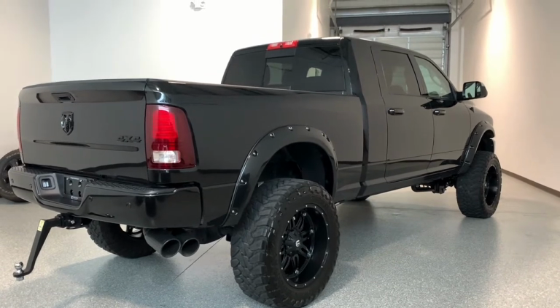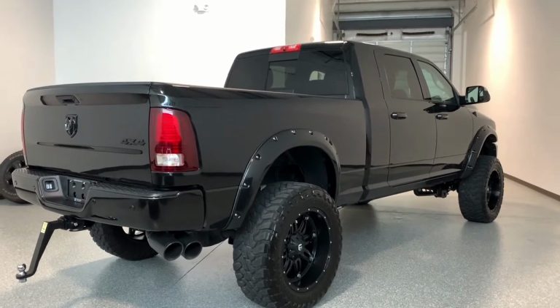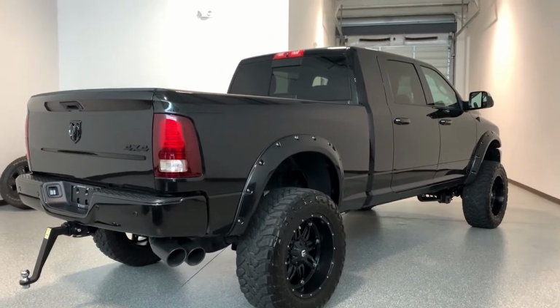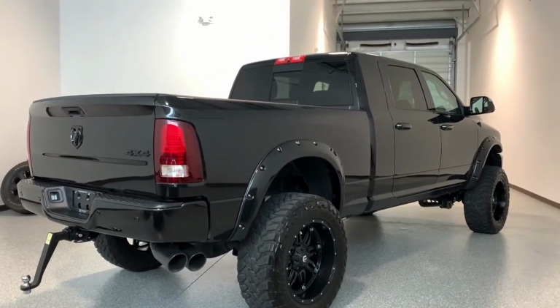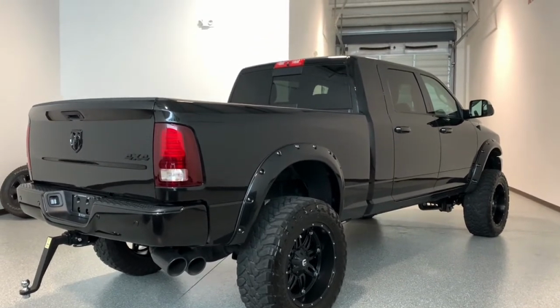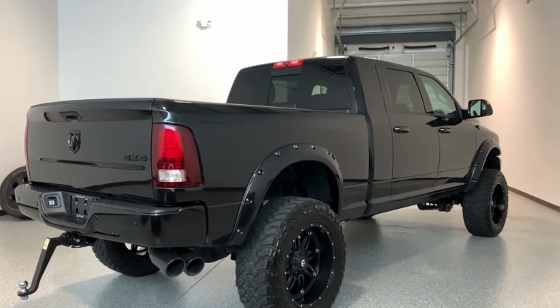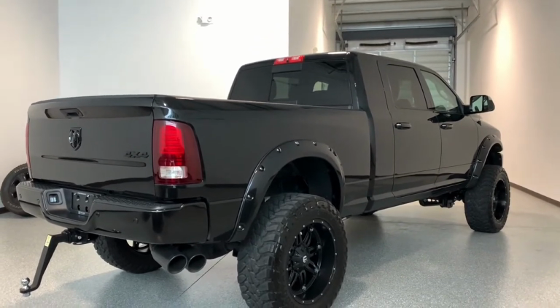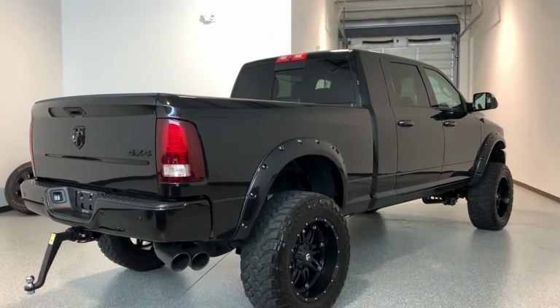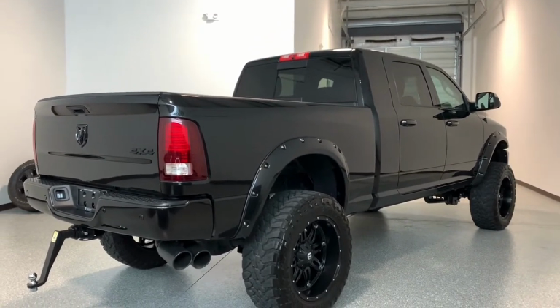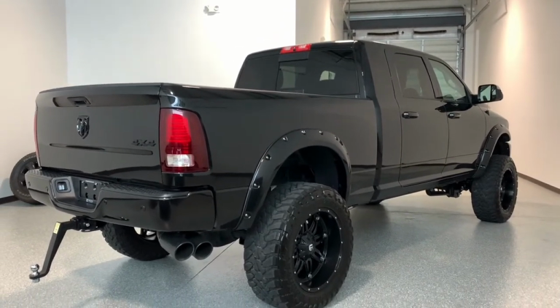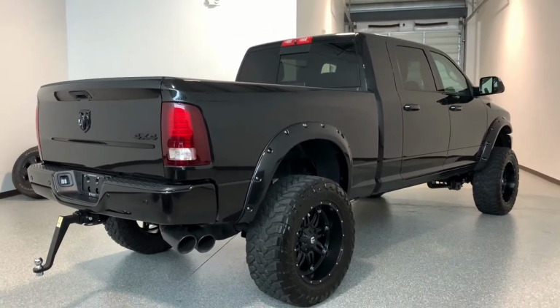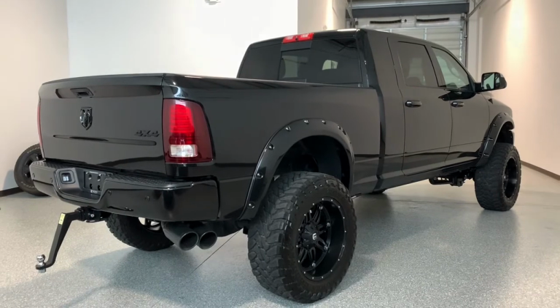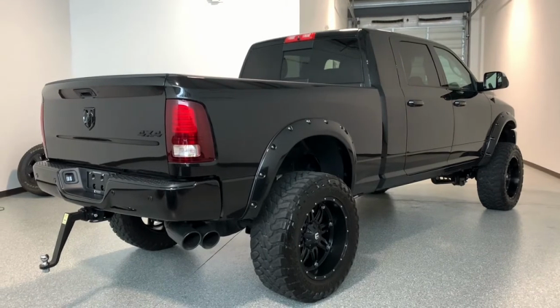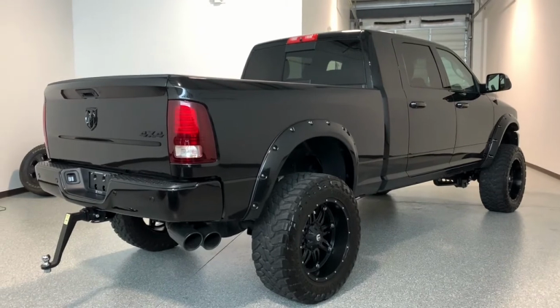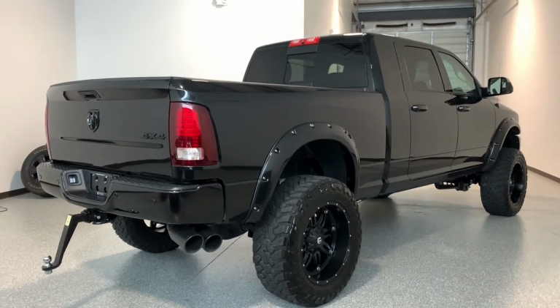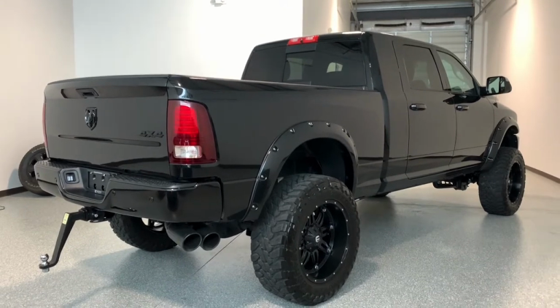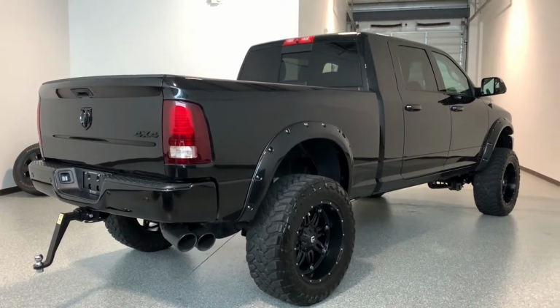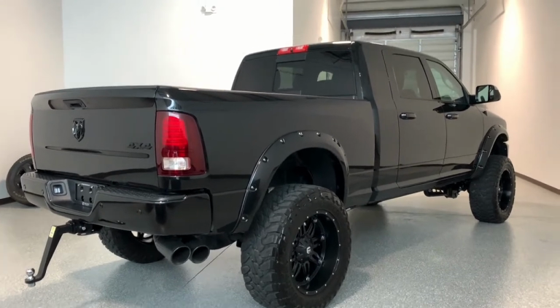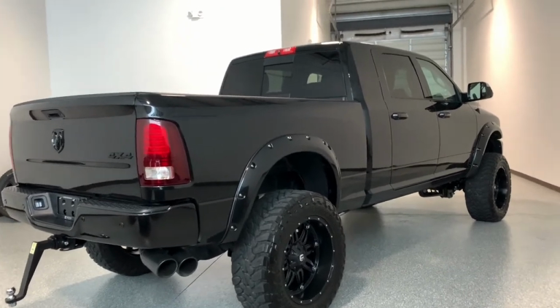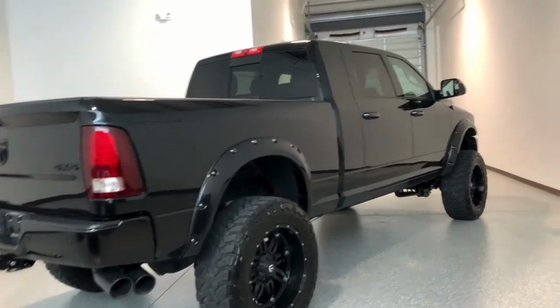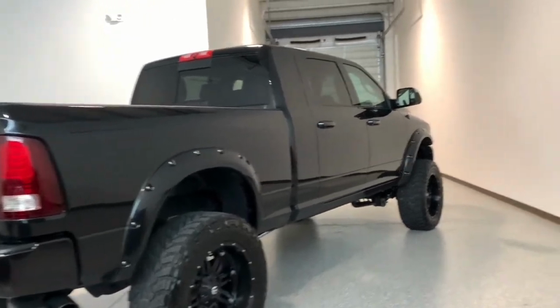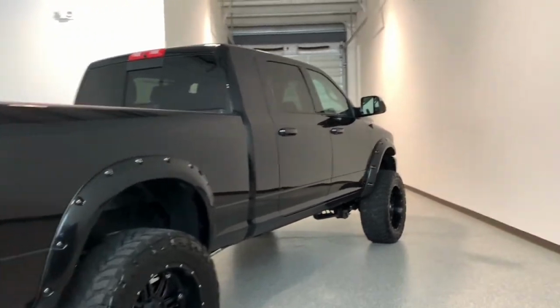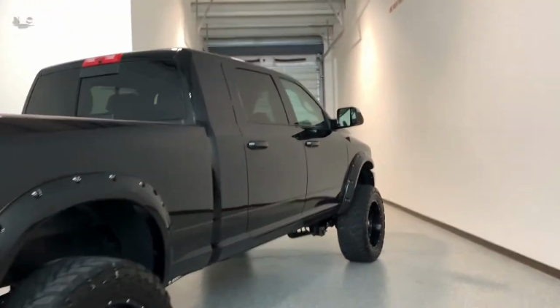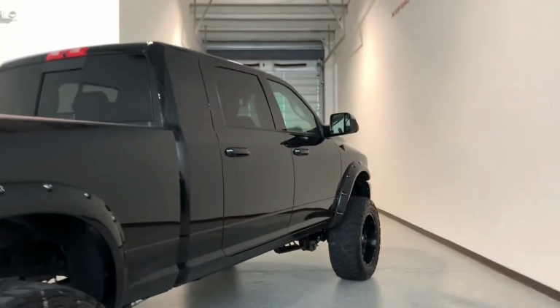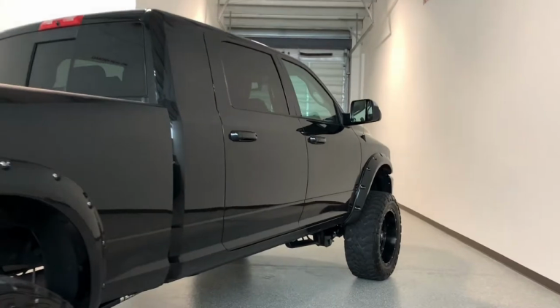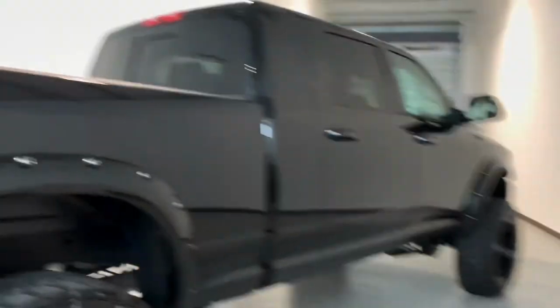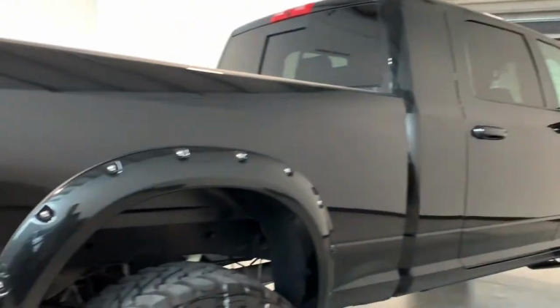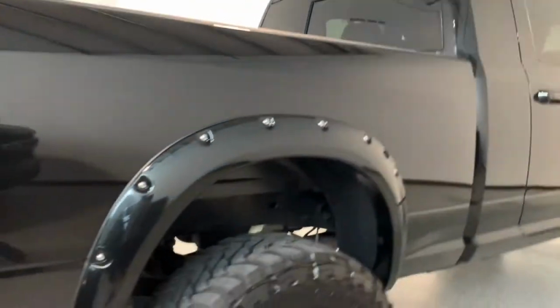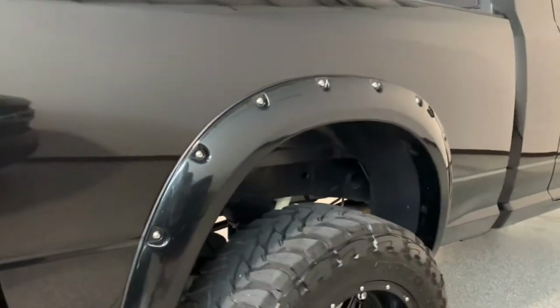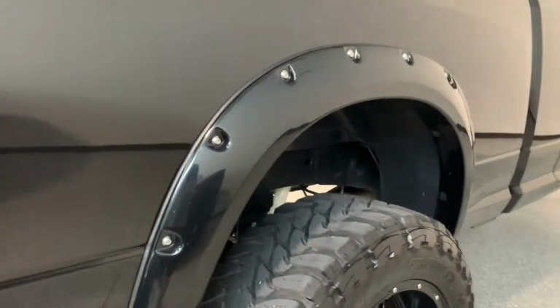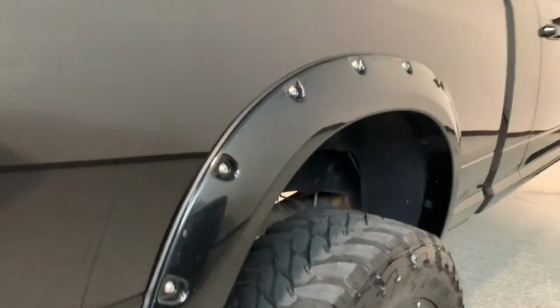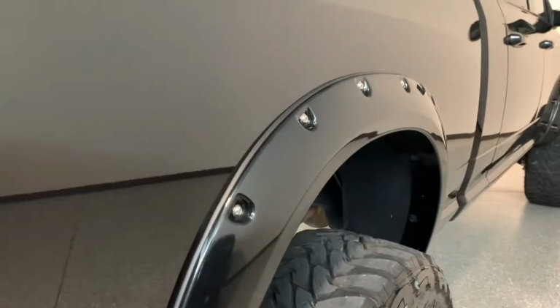Mechanically it's a stock engine and transmission — gearing, tune, all that stuff is stock. But it's got the suspension, wheels, tires, and the cosmetic stuff. It also has these Bushwhacker fender flares.